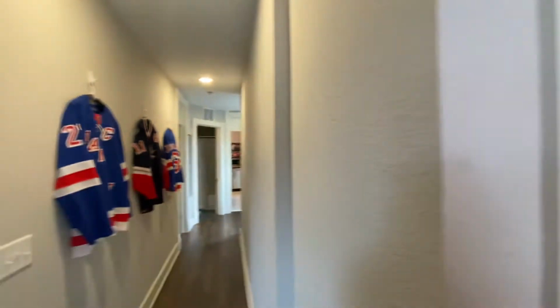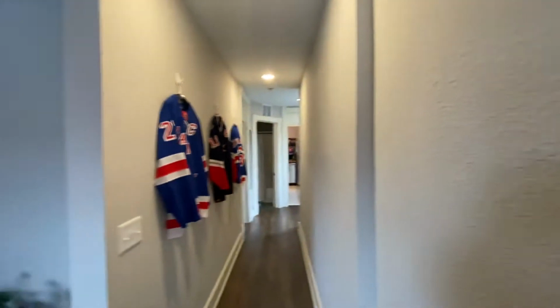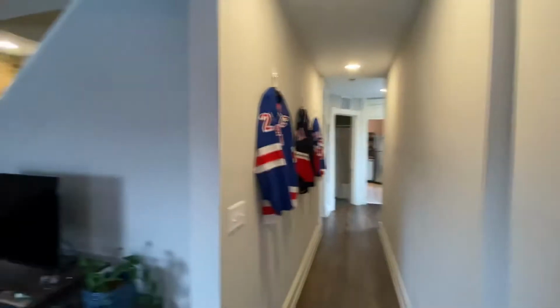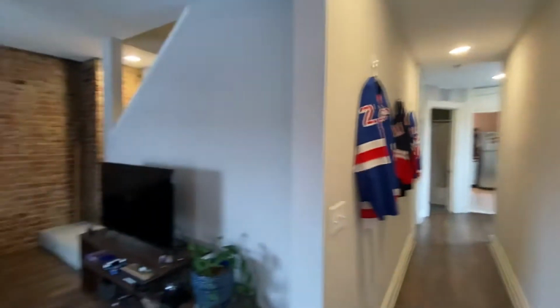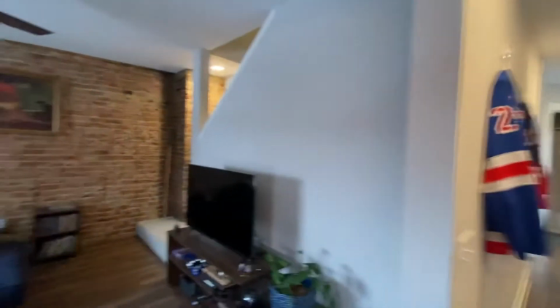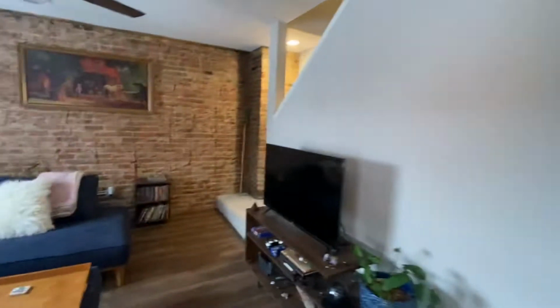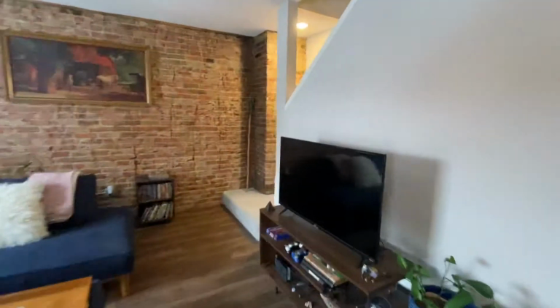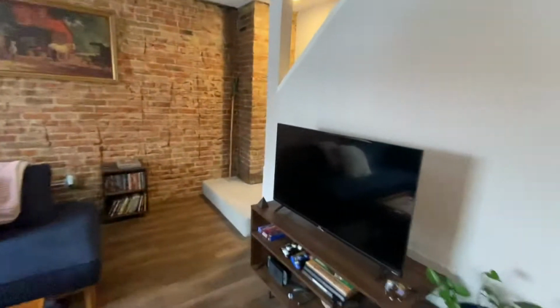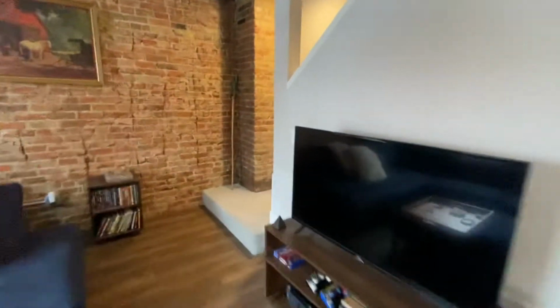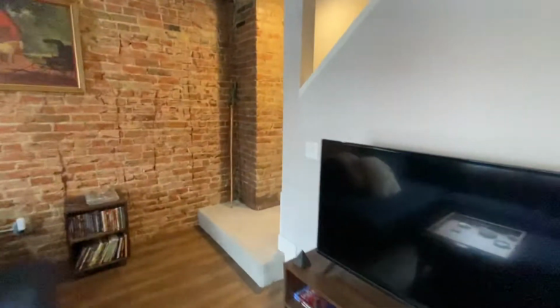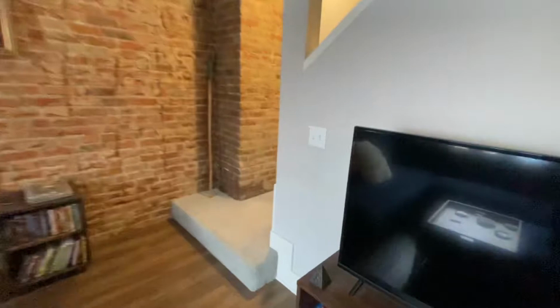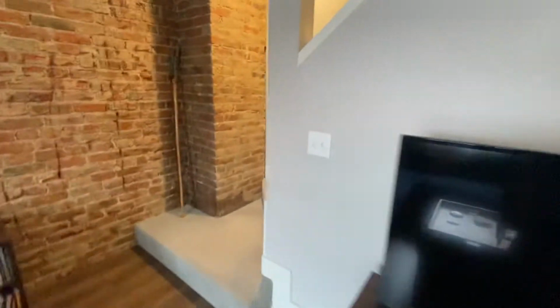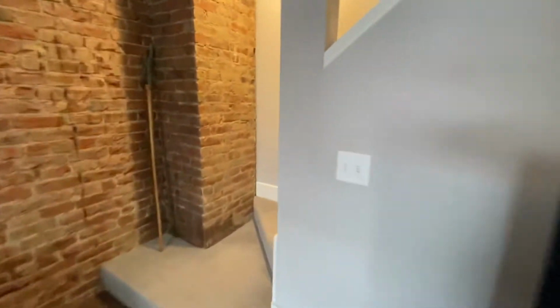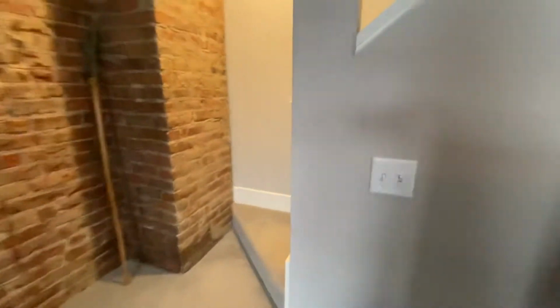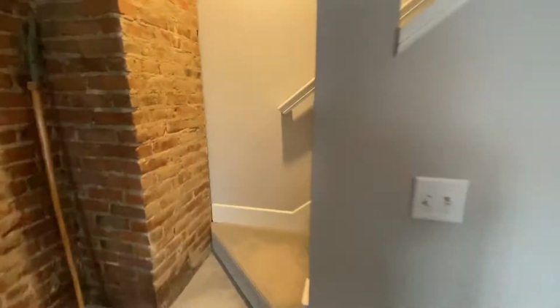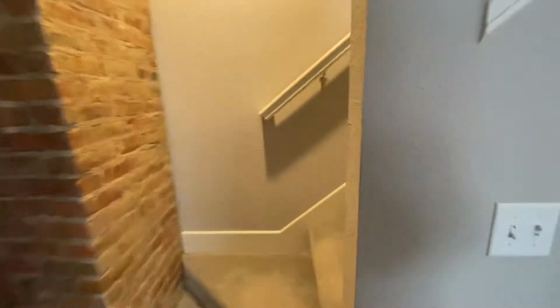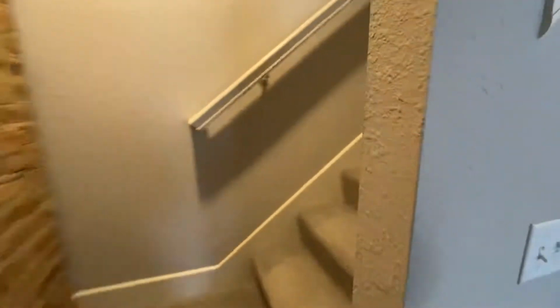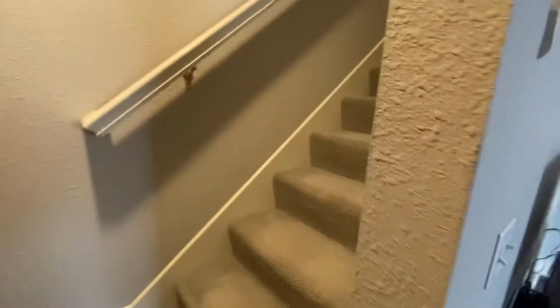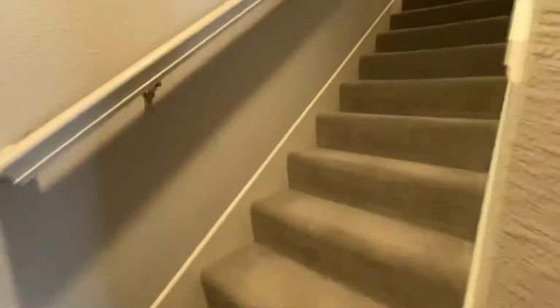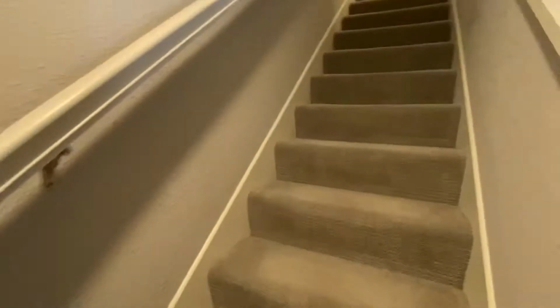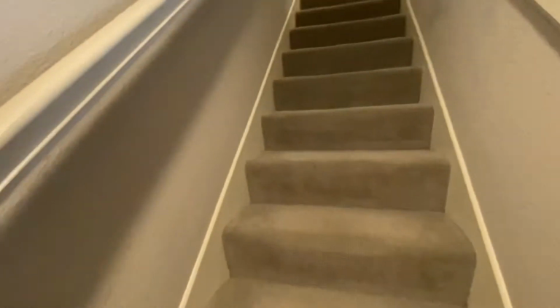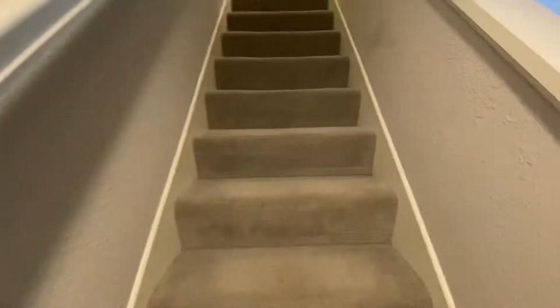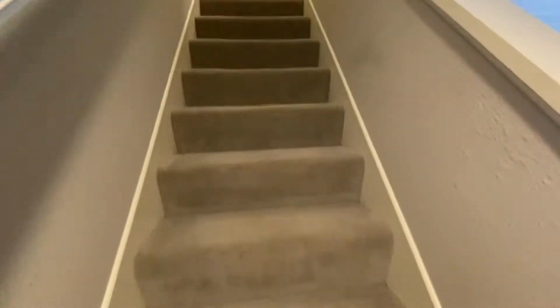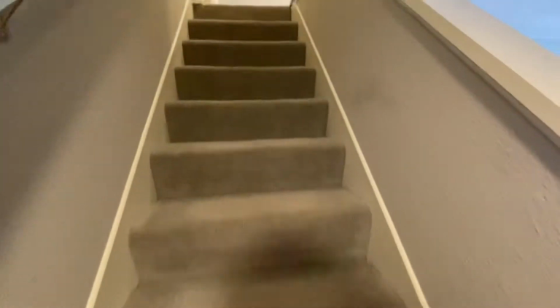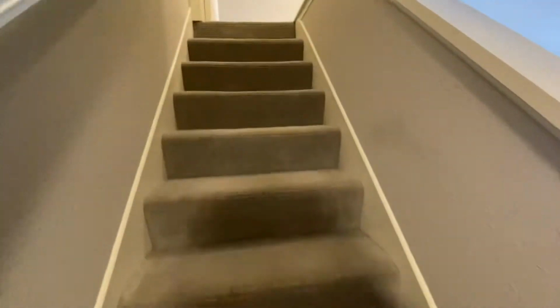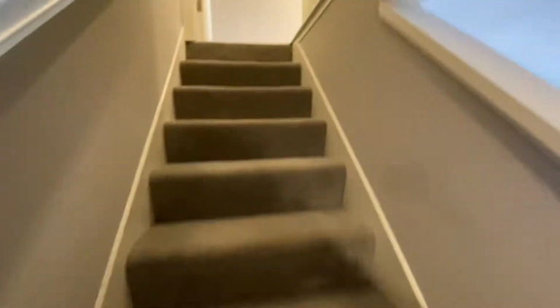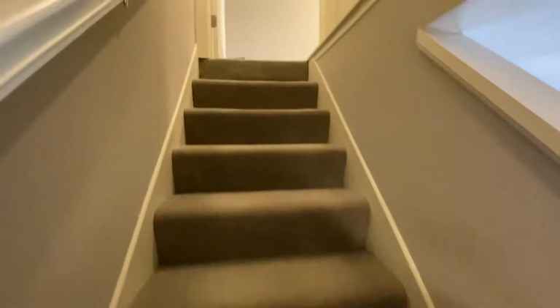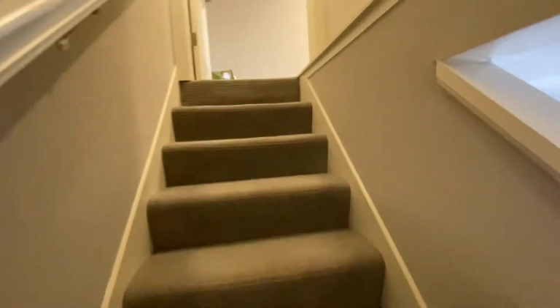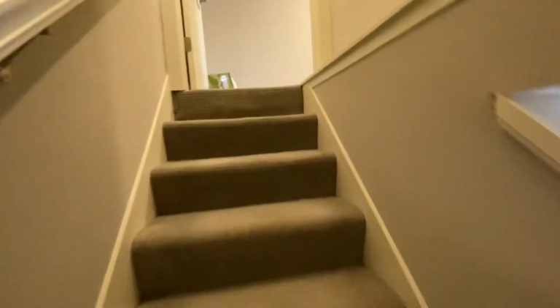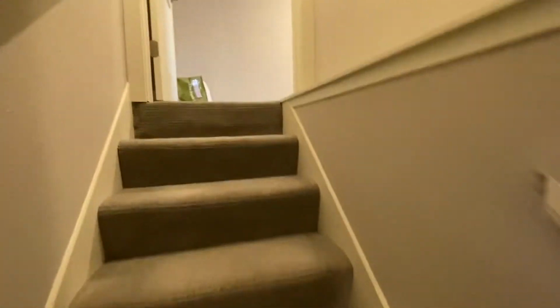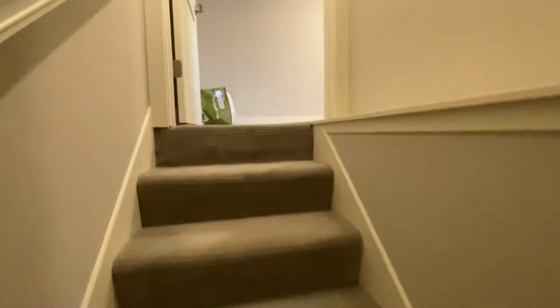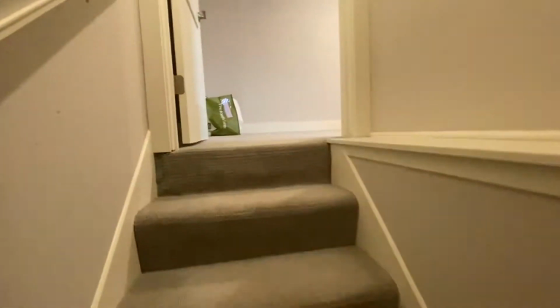I'm gonna kind of do this in a backwards way, so we're gonna go upstairs to the bedroom. You've got one bedroom that'll be on the main floor and one that will be tucked up here.